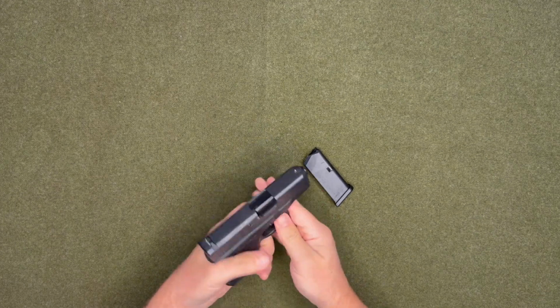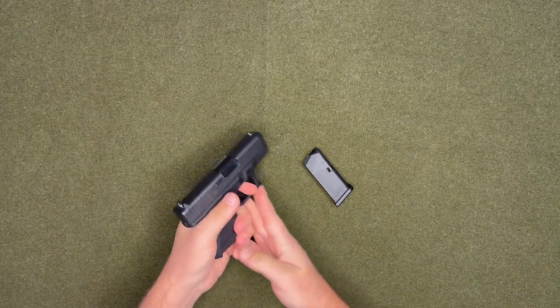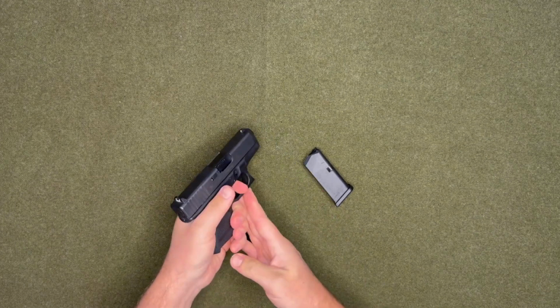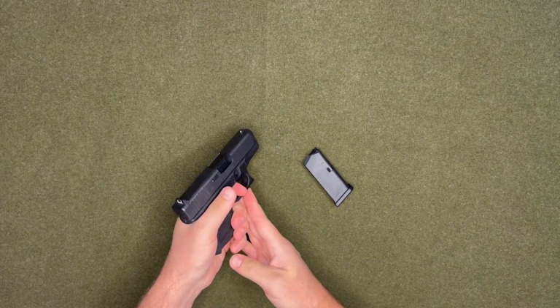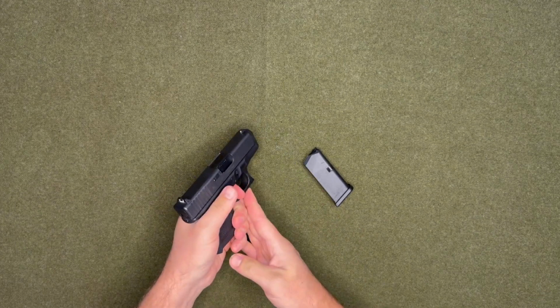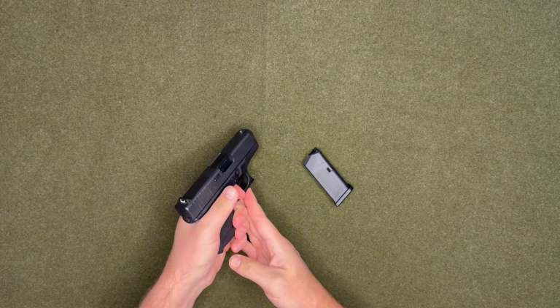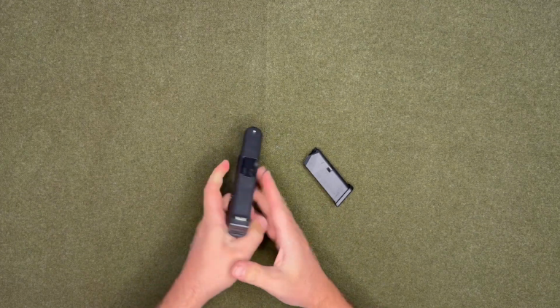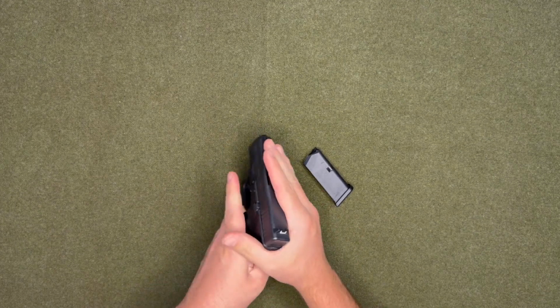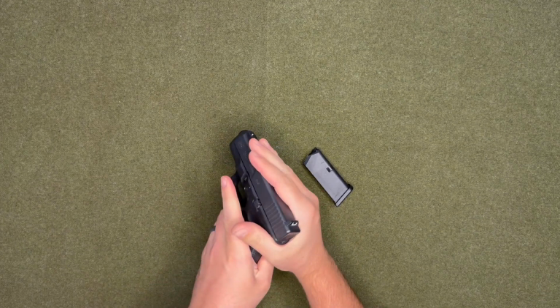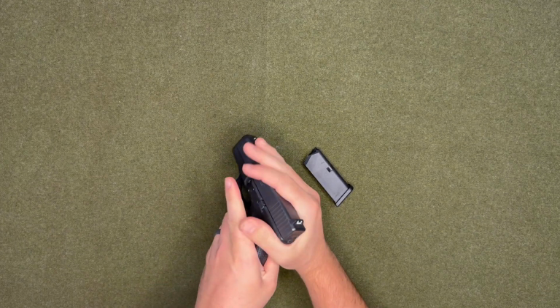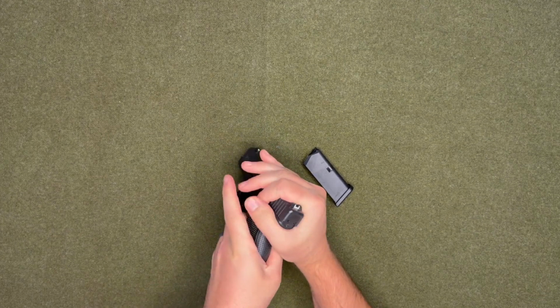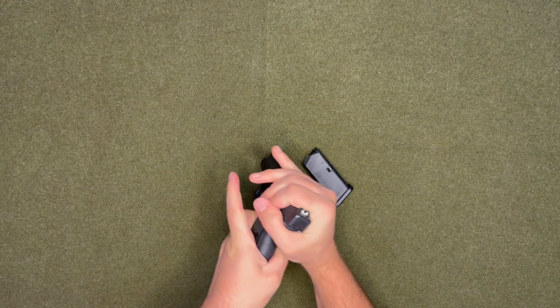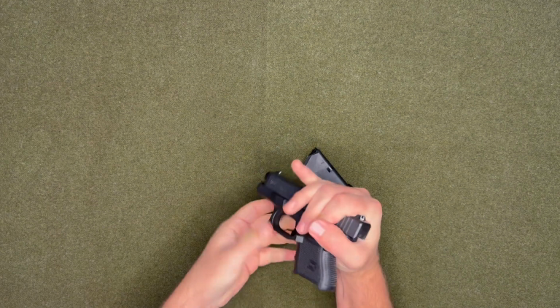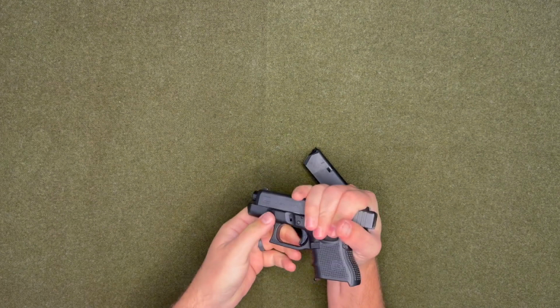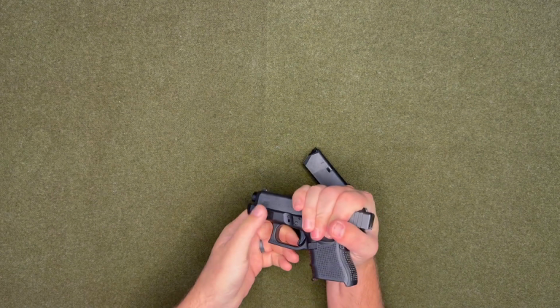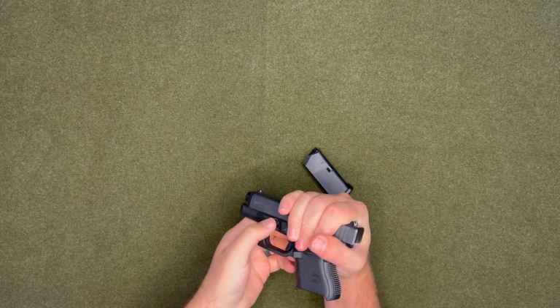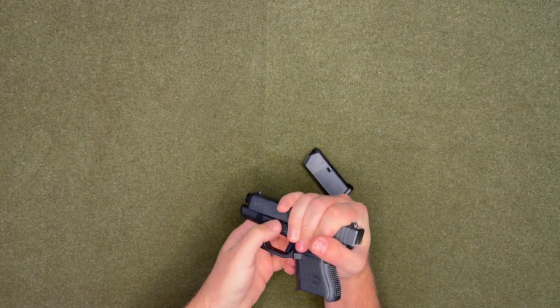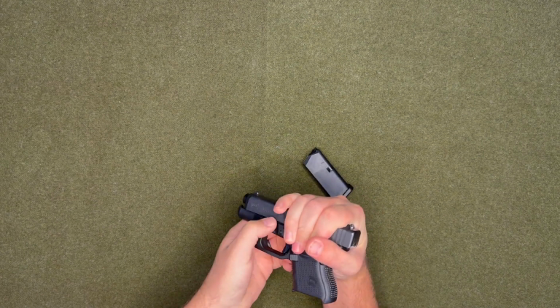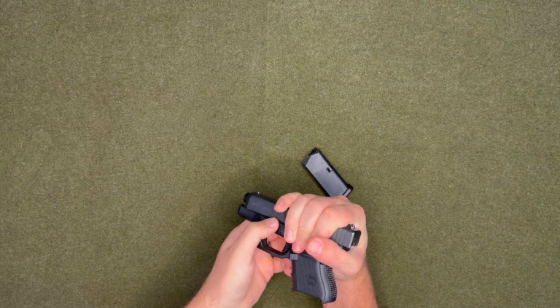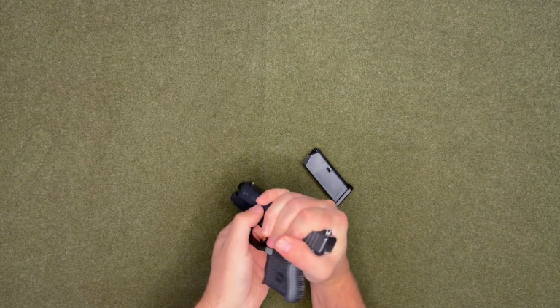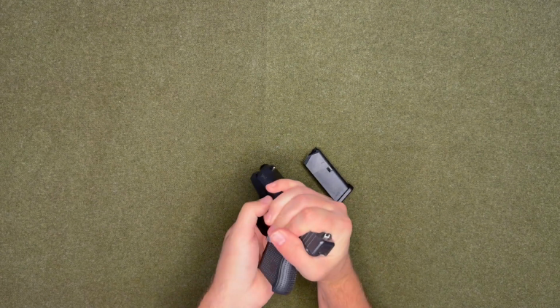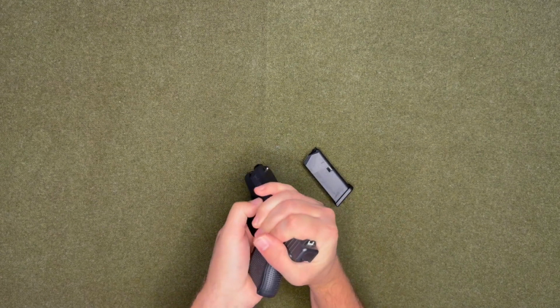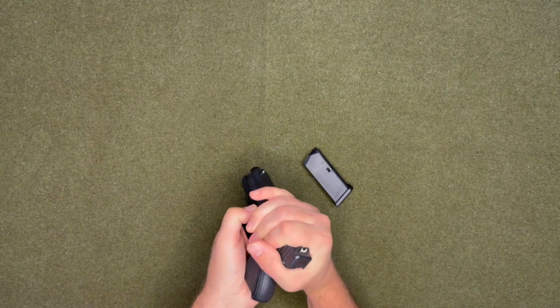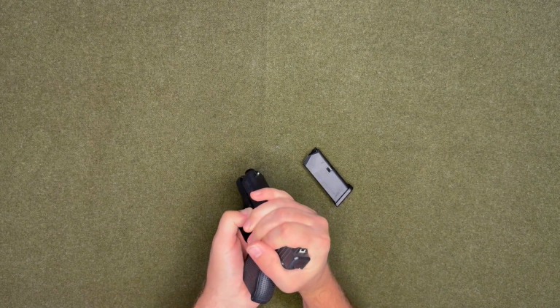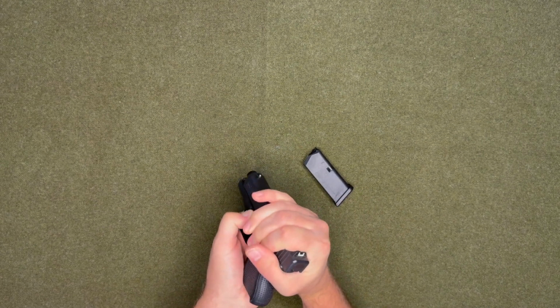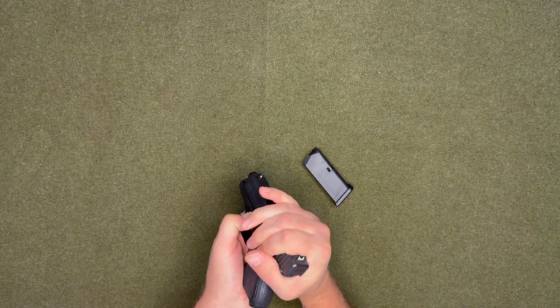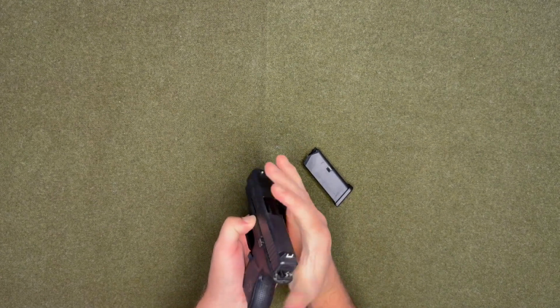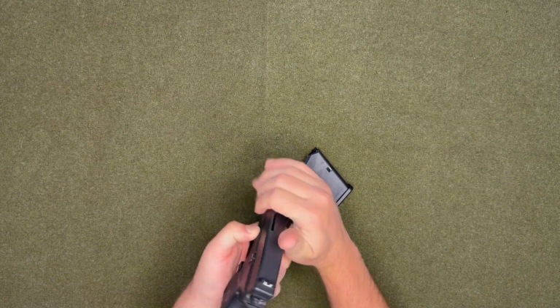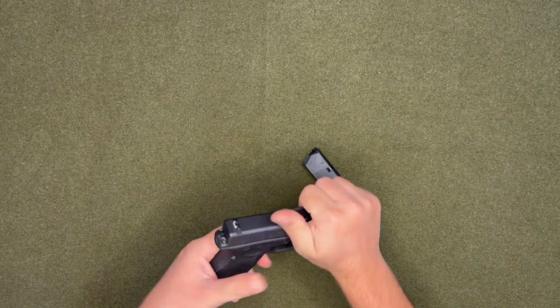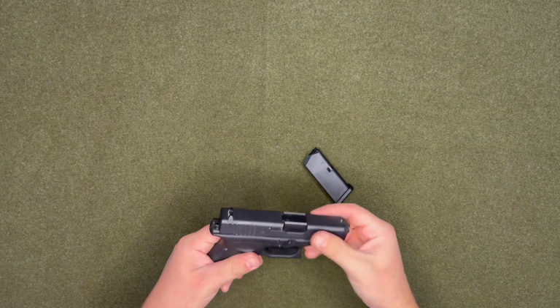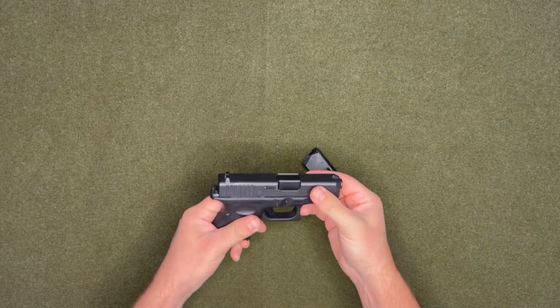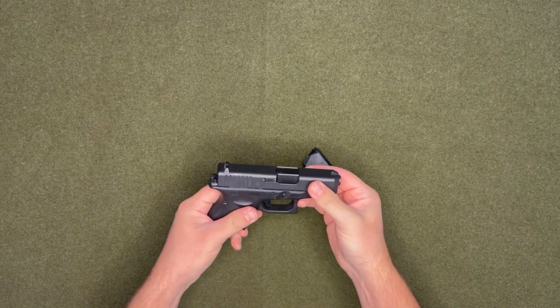Then you want to pull the trigger, pull the slide back. There are these two notches down here and you want to pull them down at the same time — the slide will just move forward.